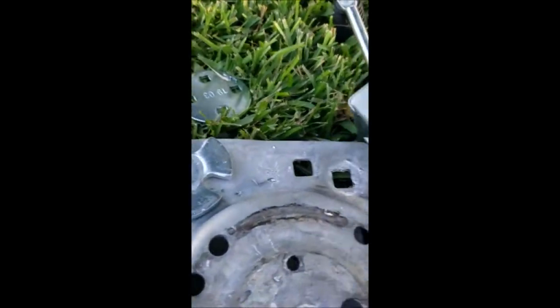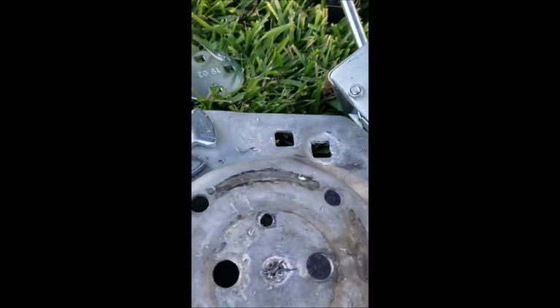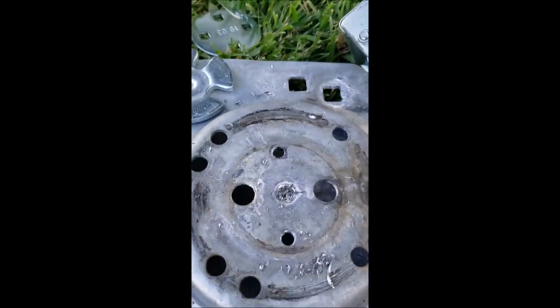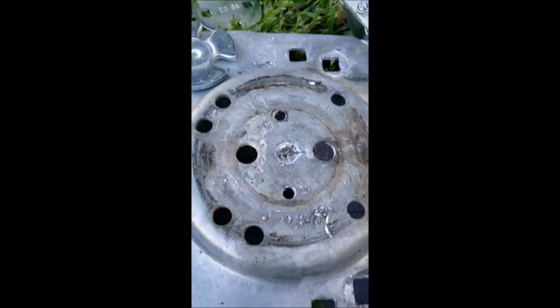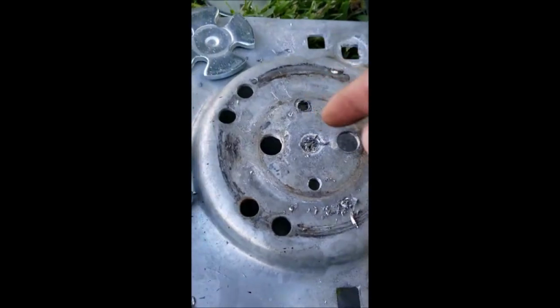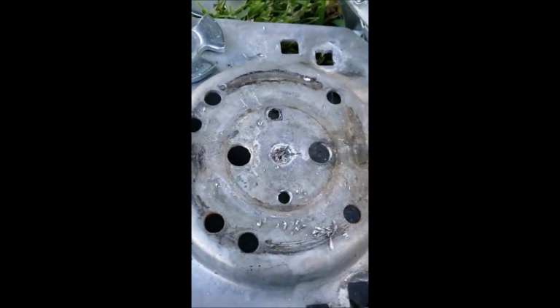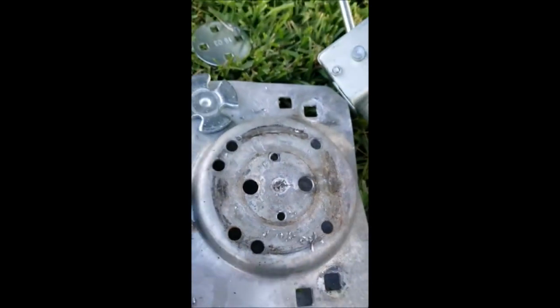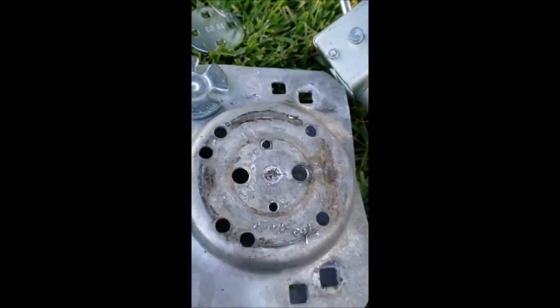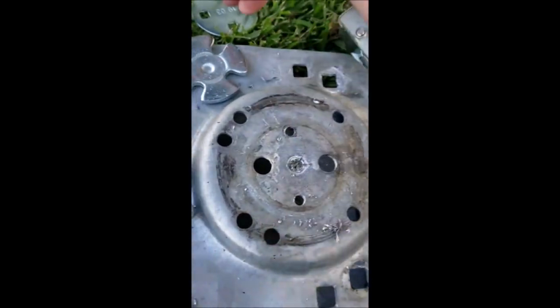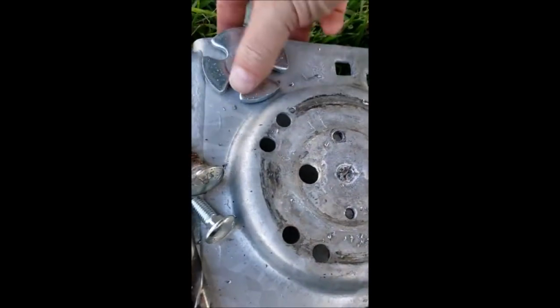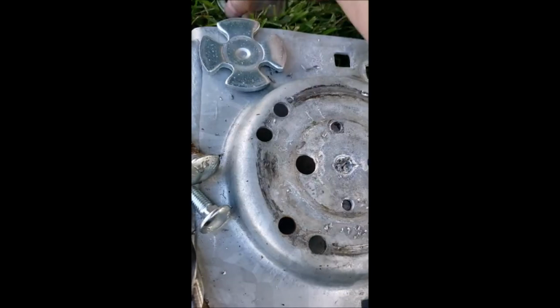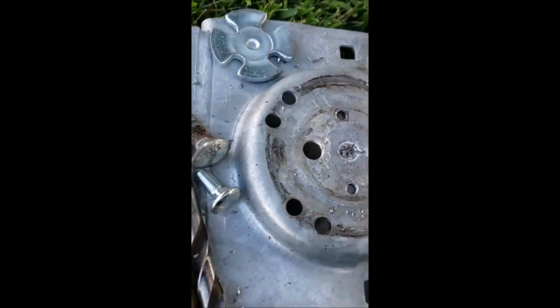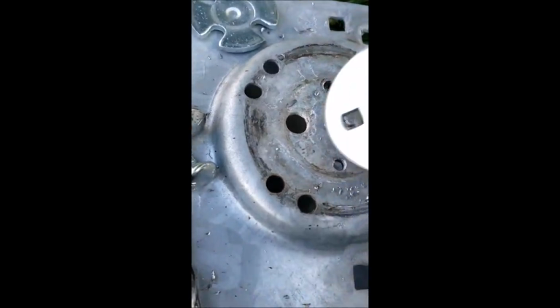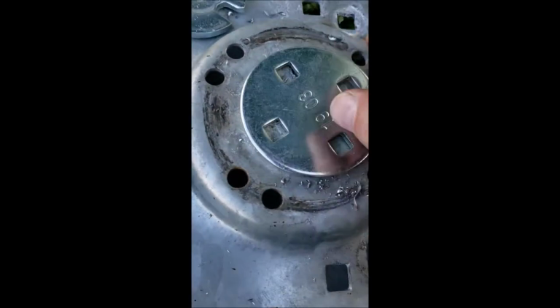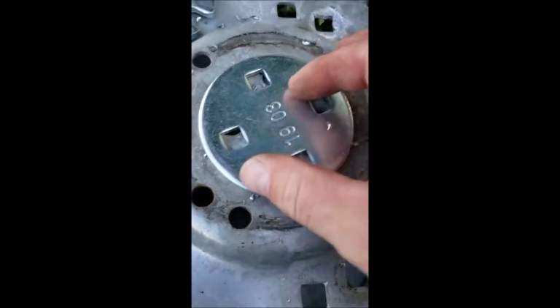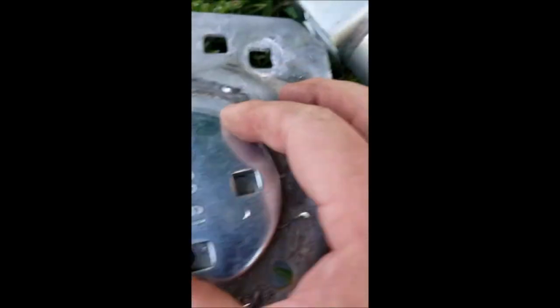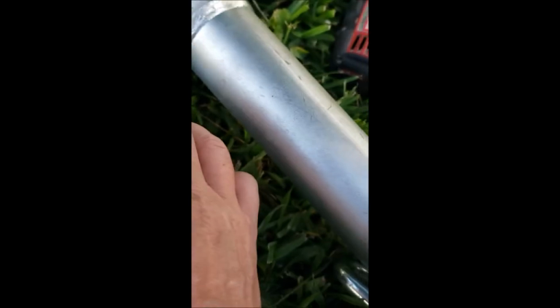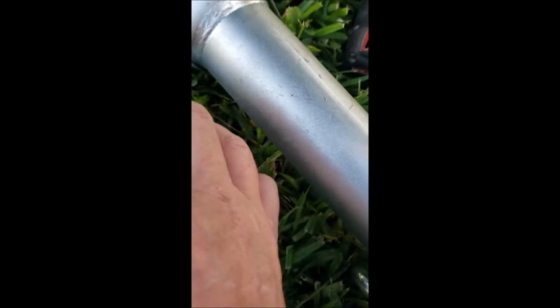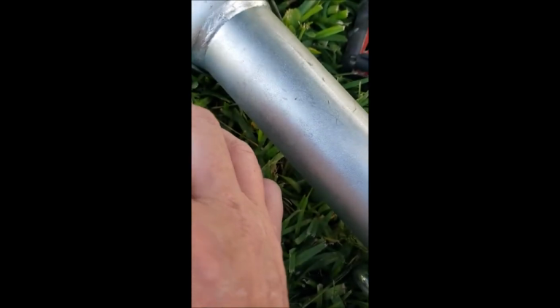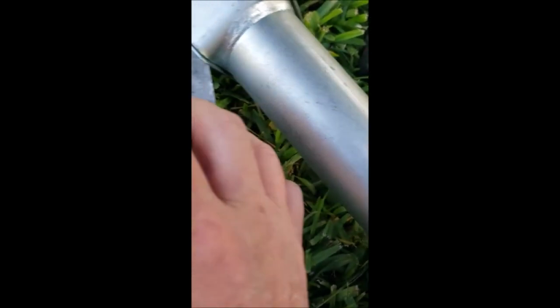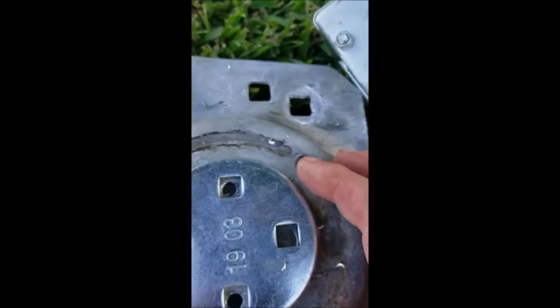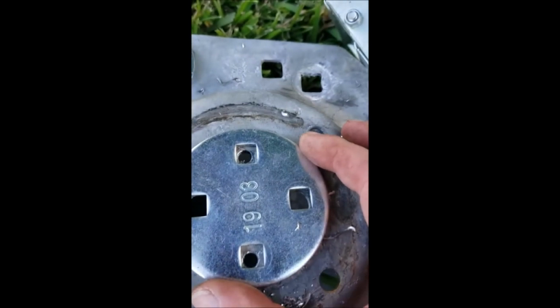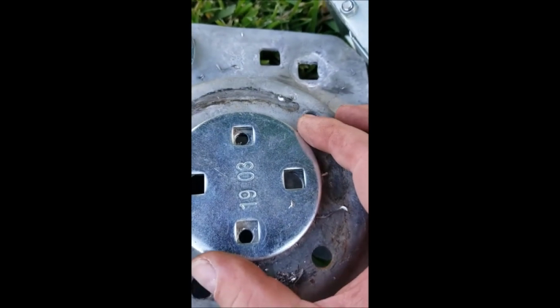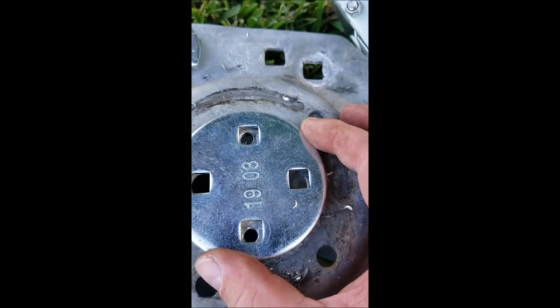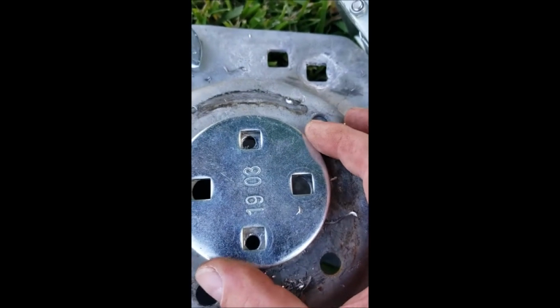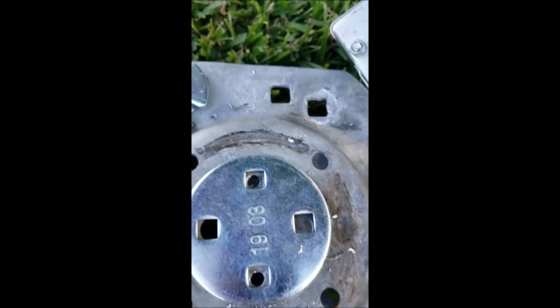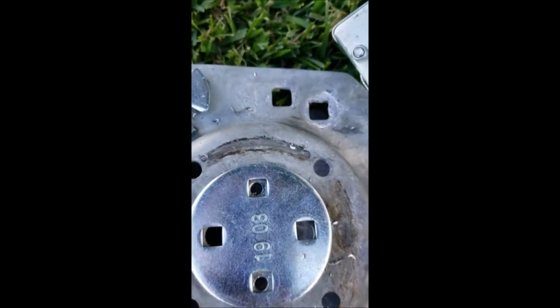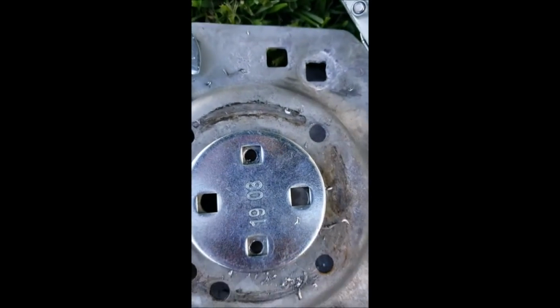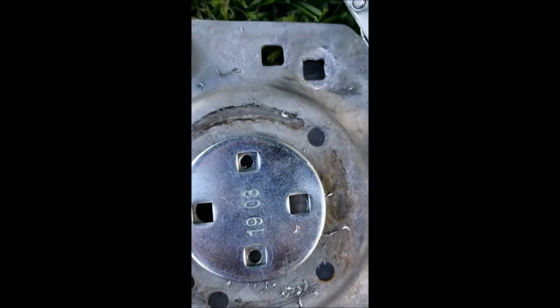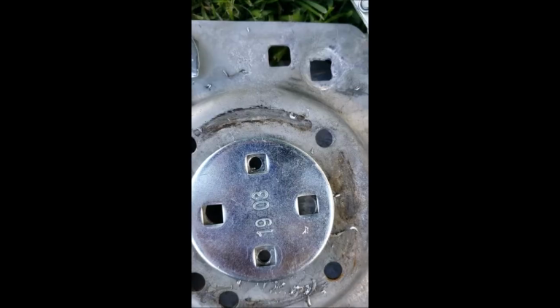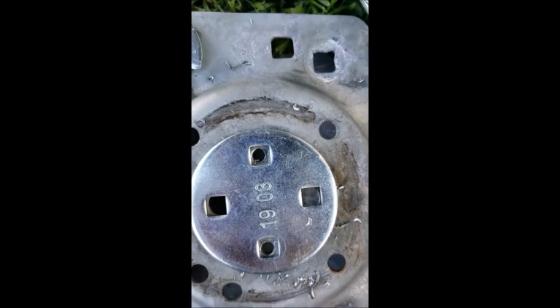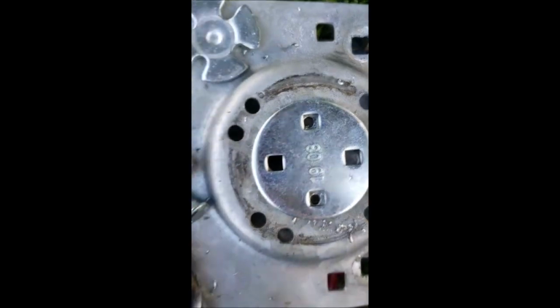Both pilot holes are drilled. I'm going to line up the plate just to make sure everything looks good — and it does. Now I'm going to drill the bigger holes.